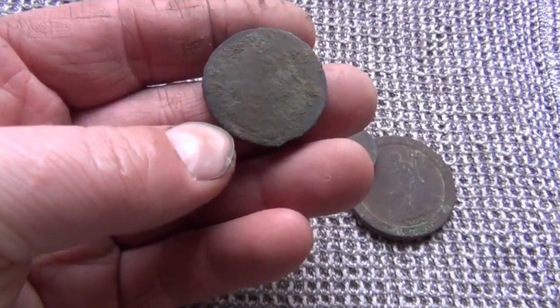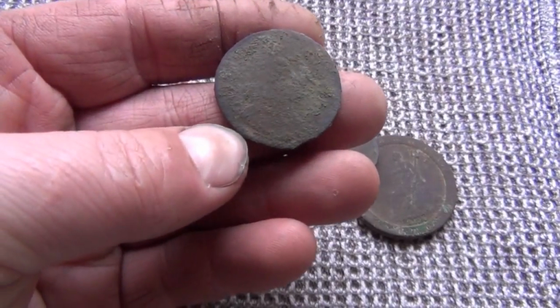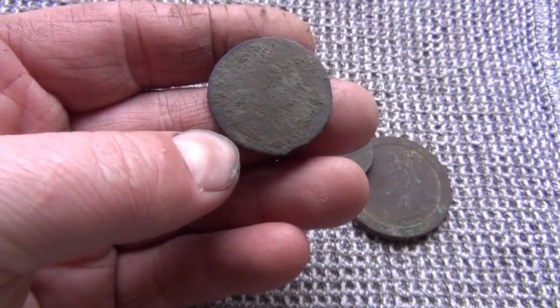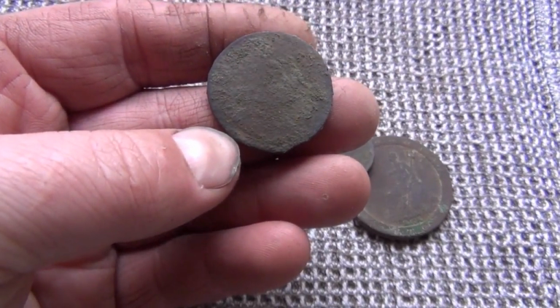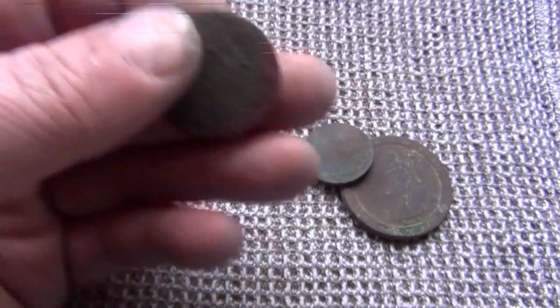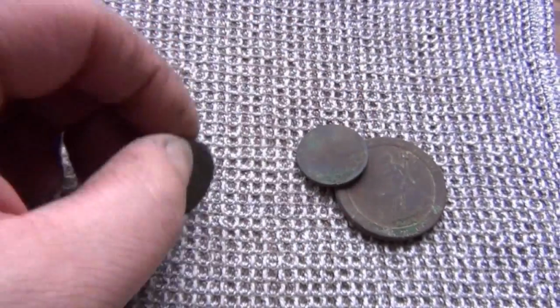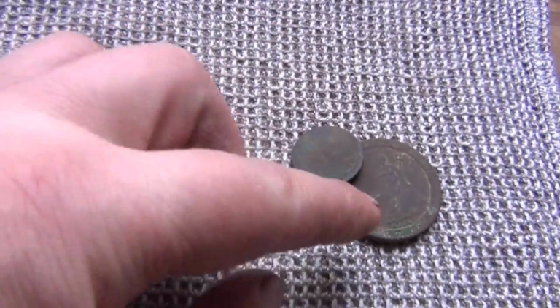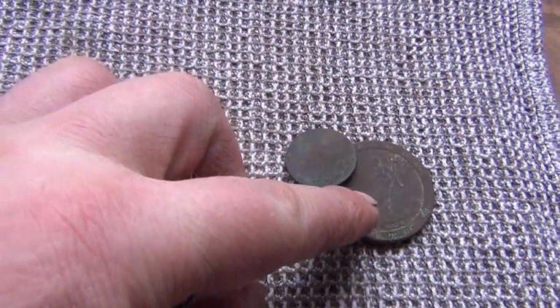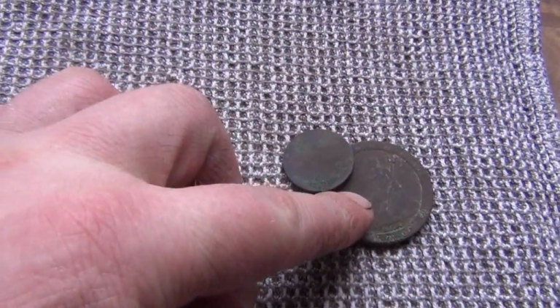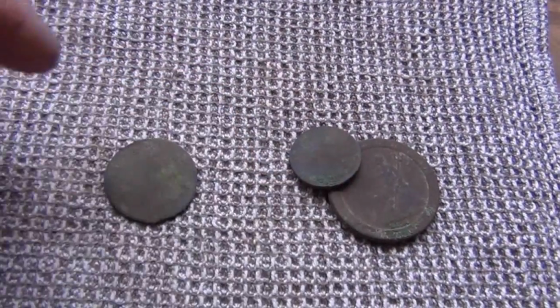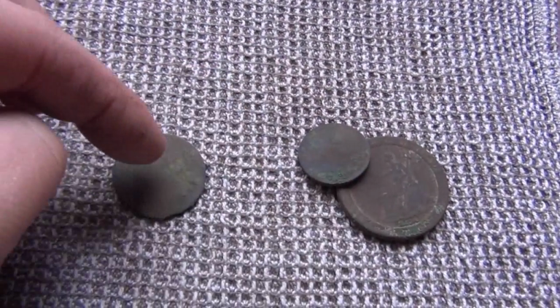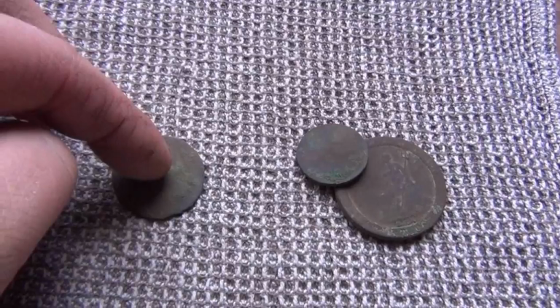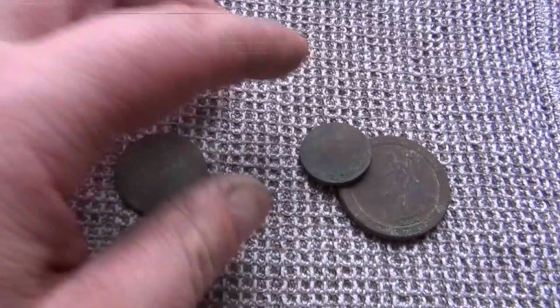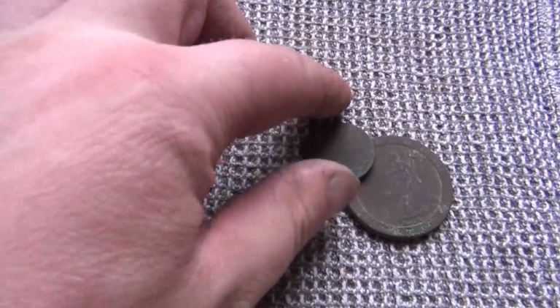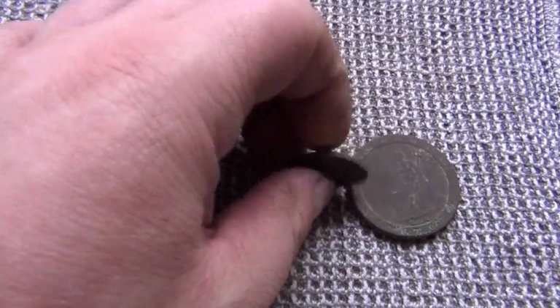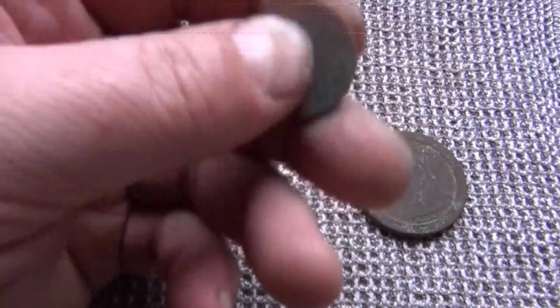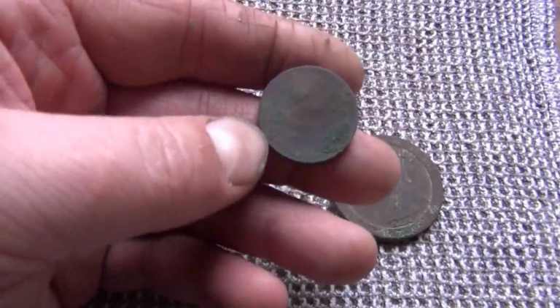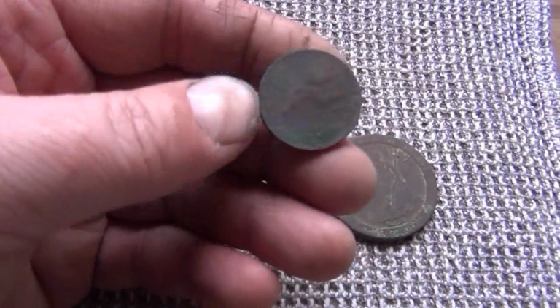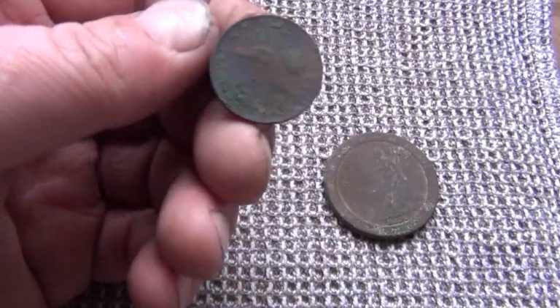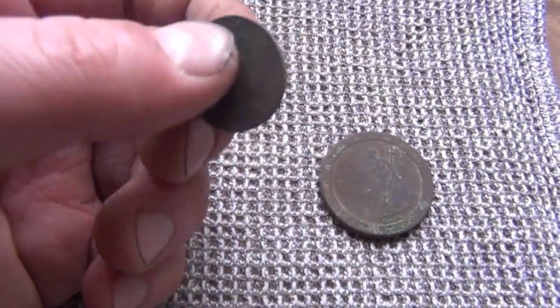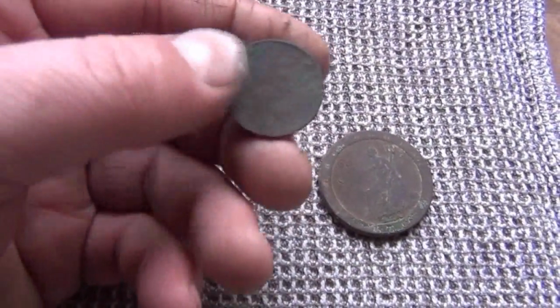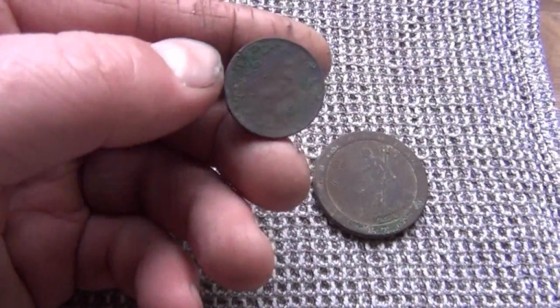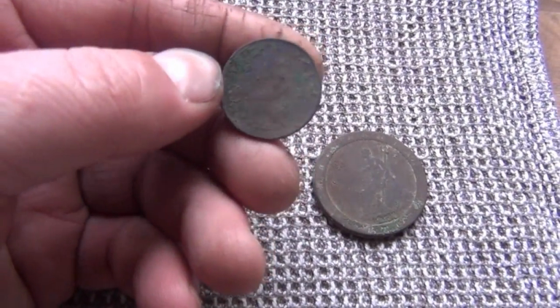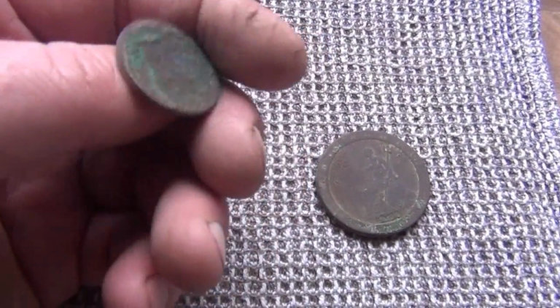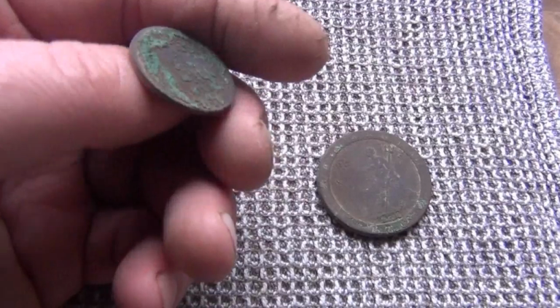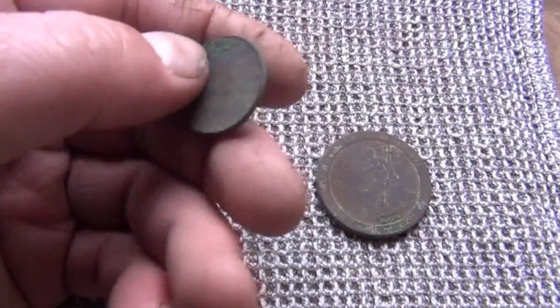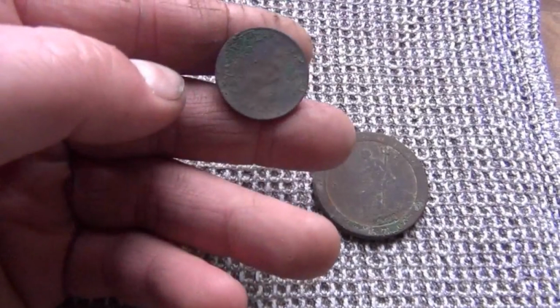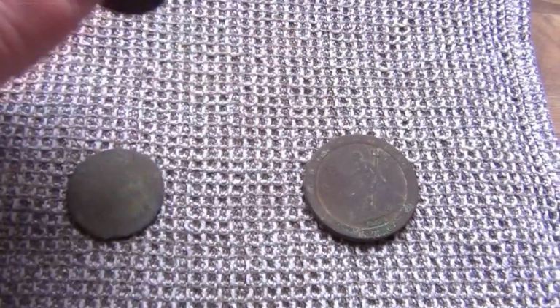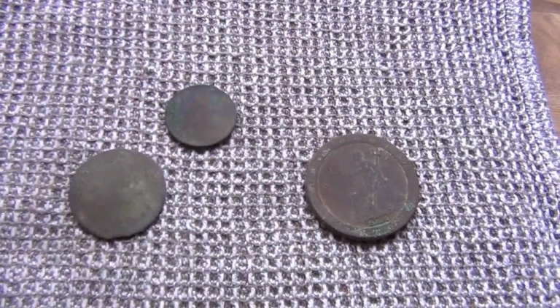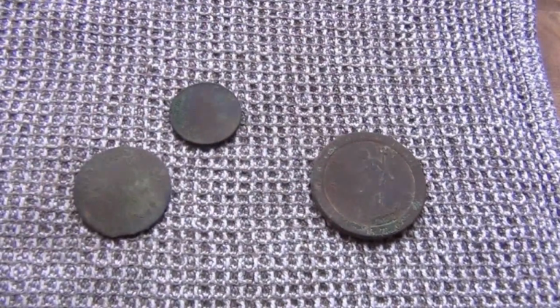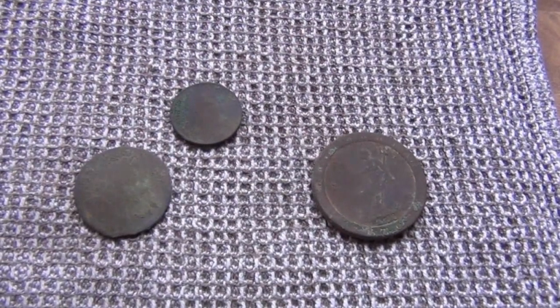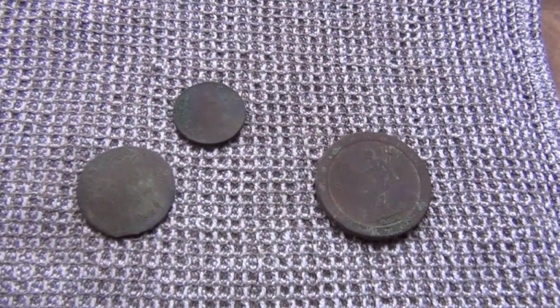It's probably late 1600s. So: 1797, late 1600s, and probably mid-1800s or thereabouts. Only three coins.